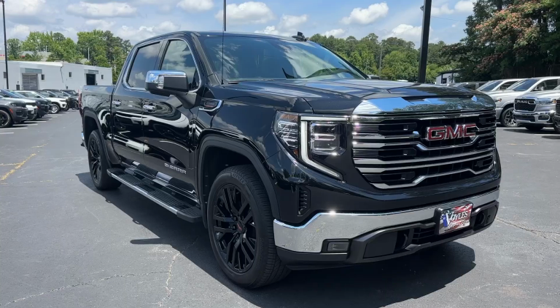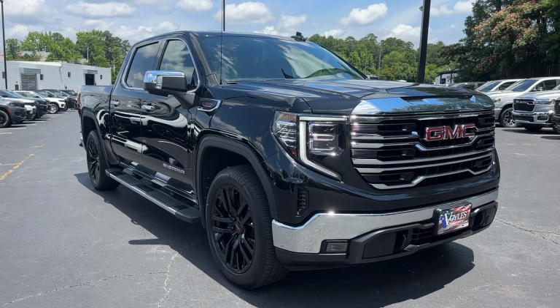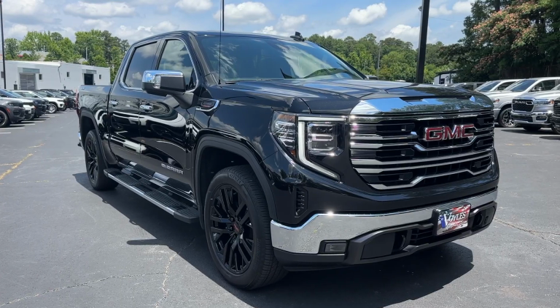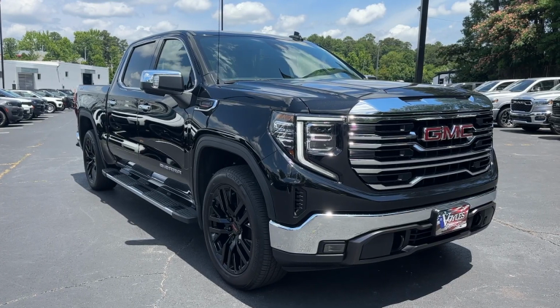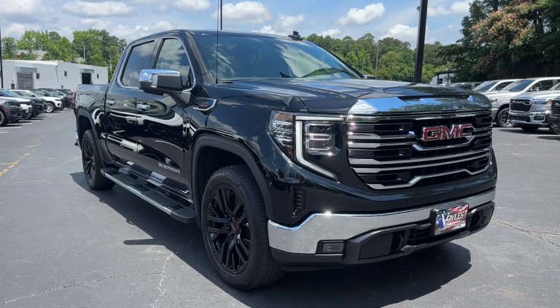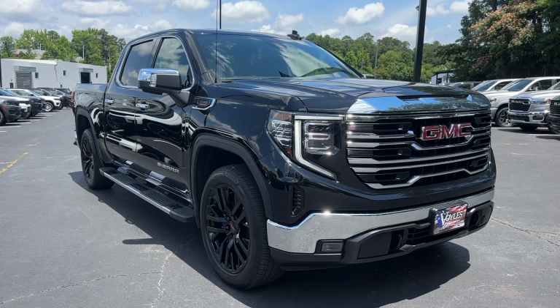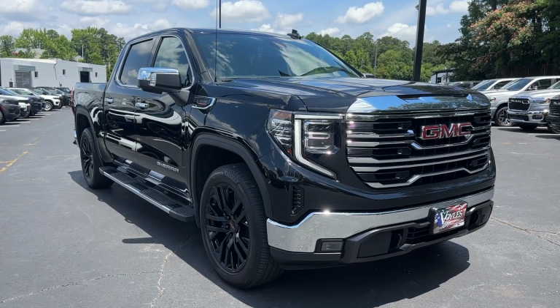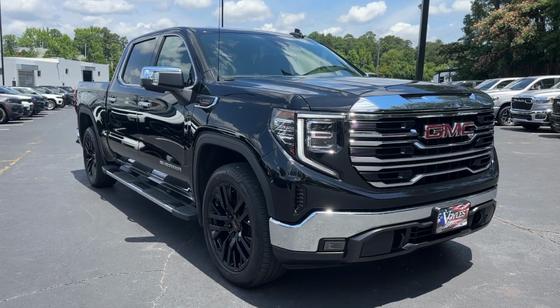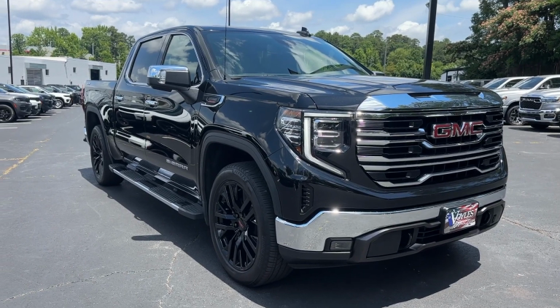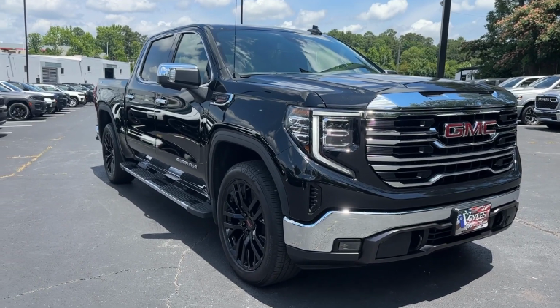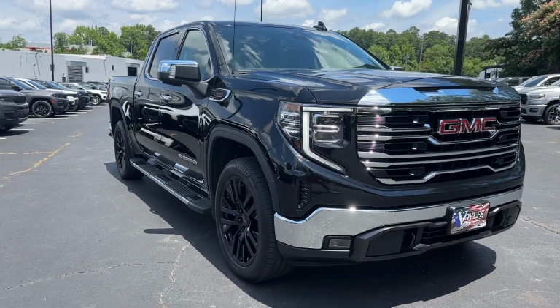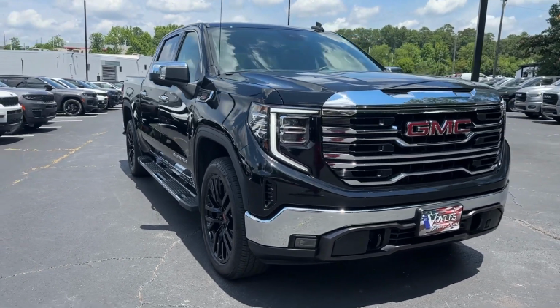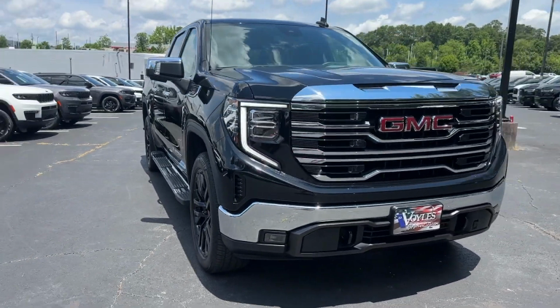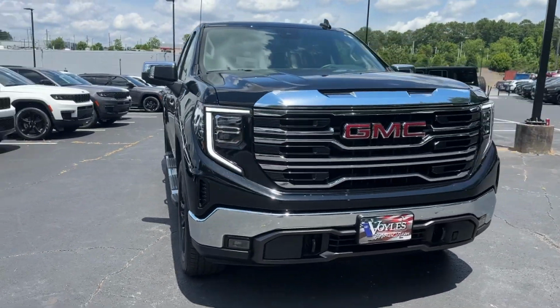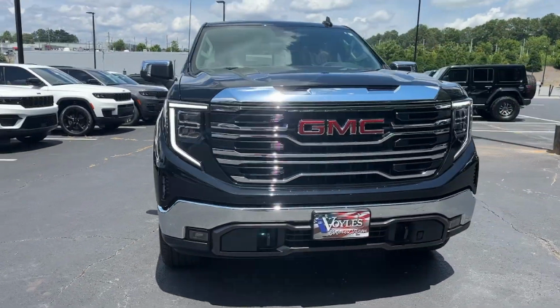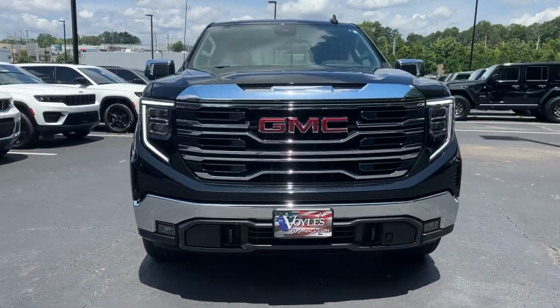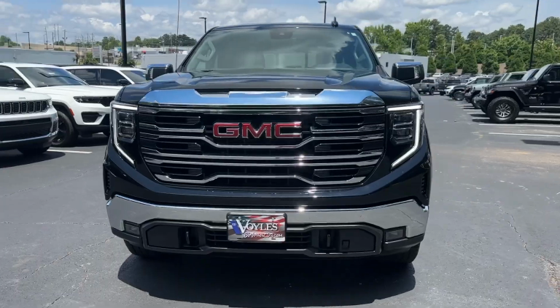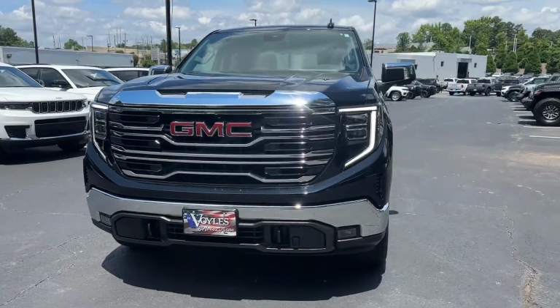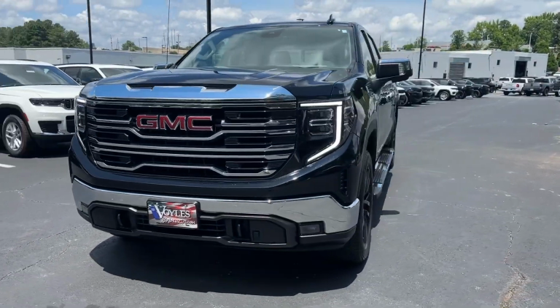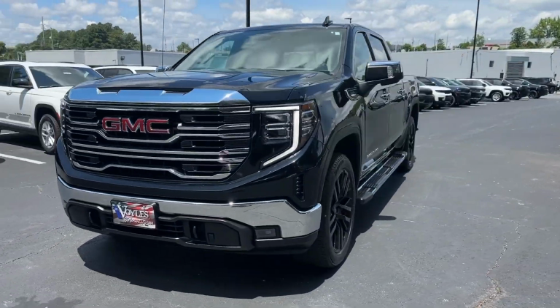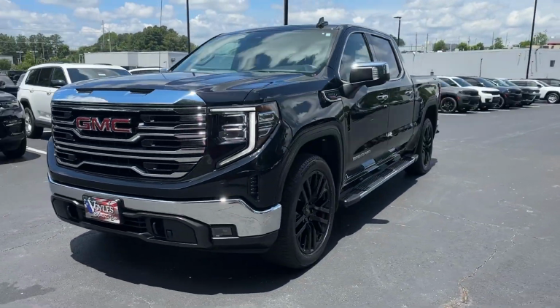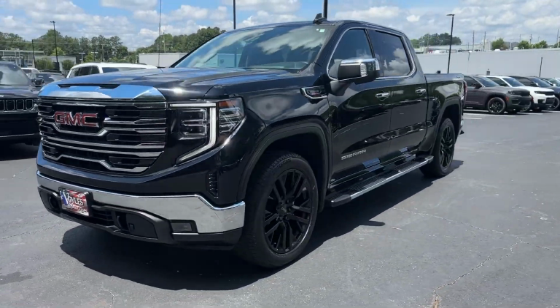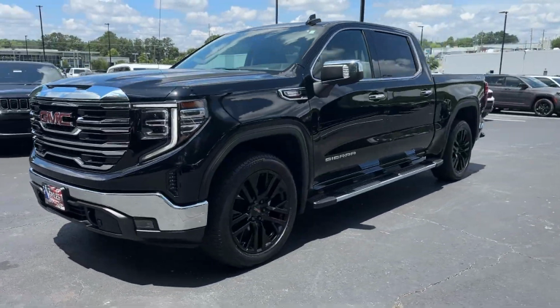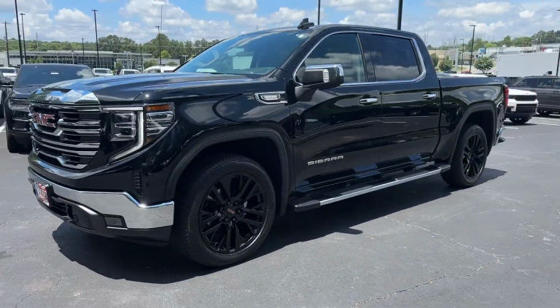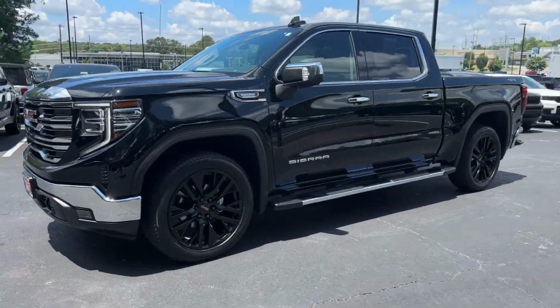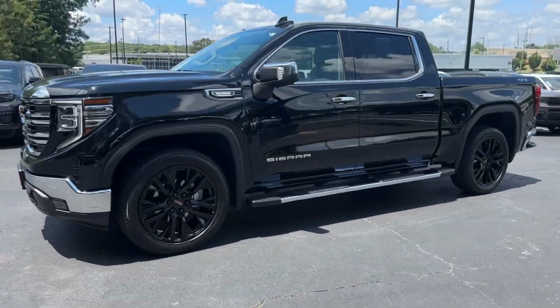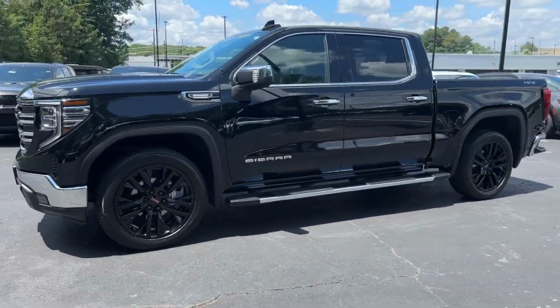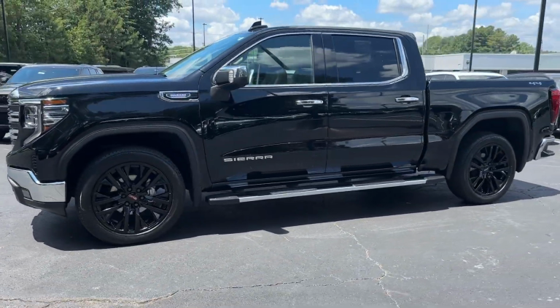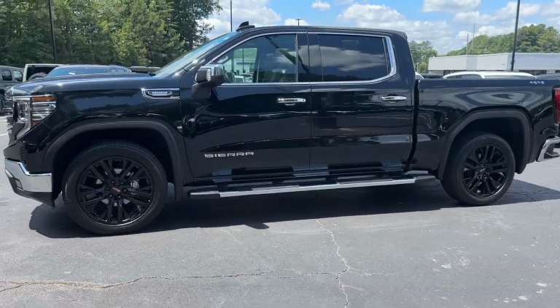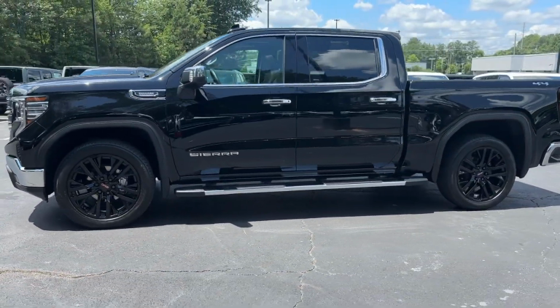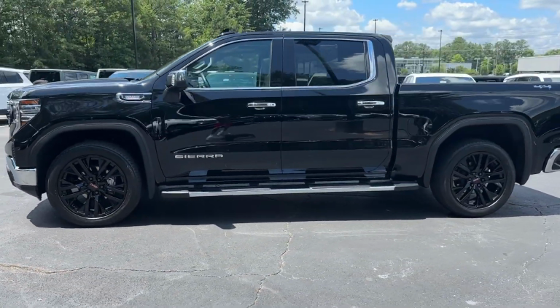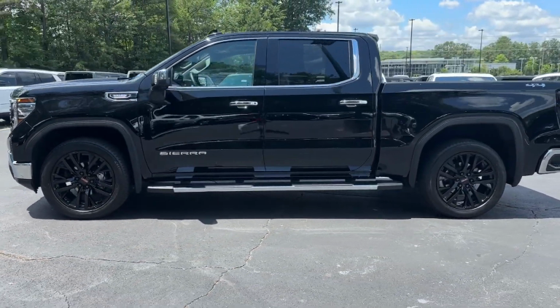This could be the car for you — the 2023 GMC Sierra. With less than 15,000 miles on the odometer, this vehicle provides excellent value.